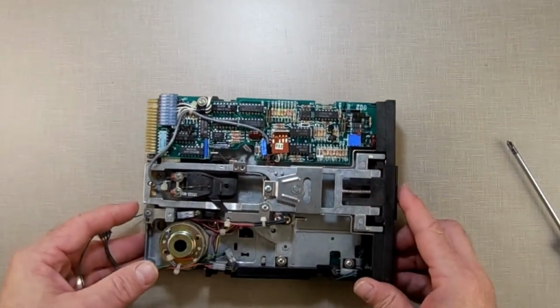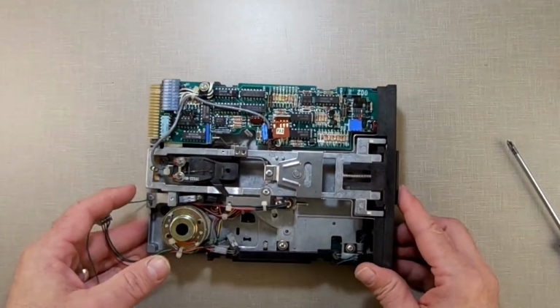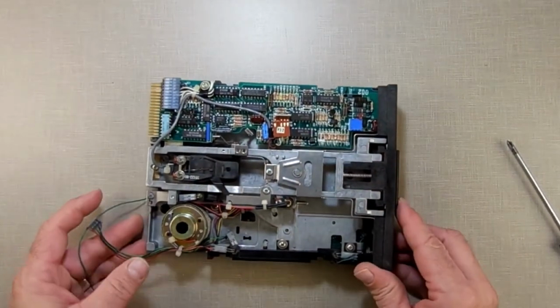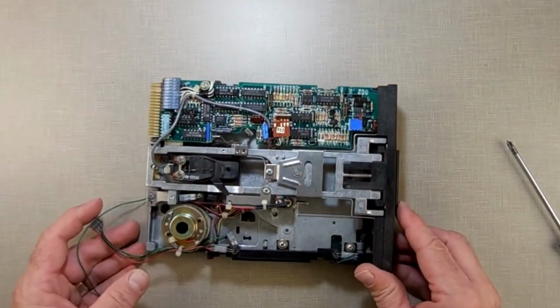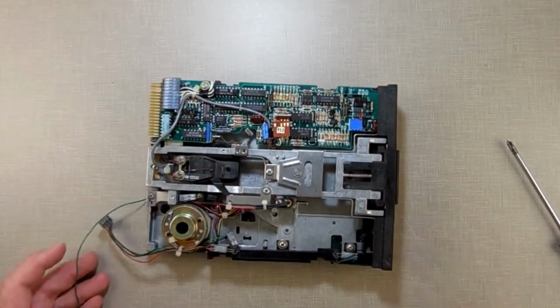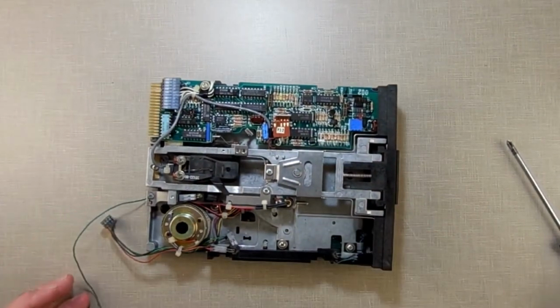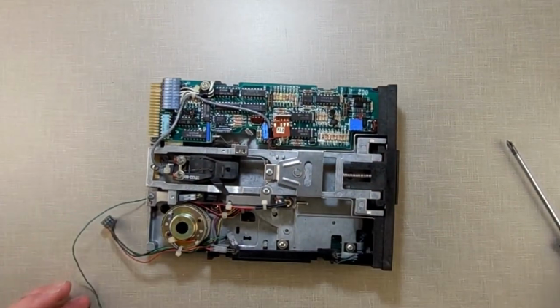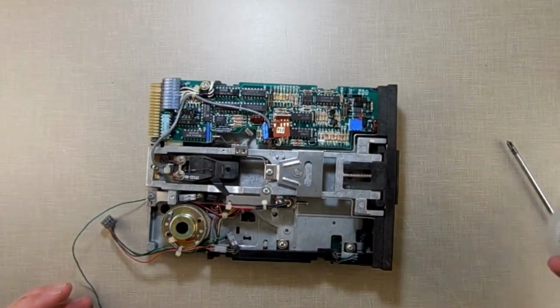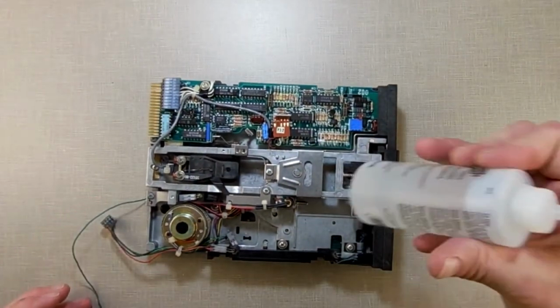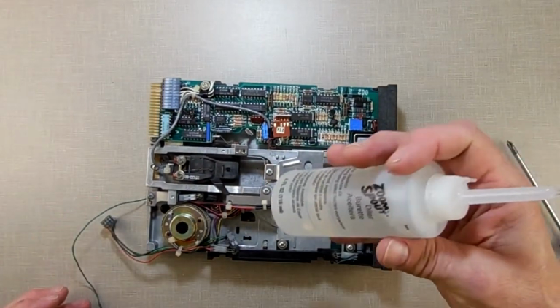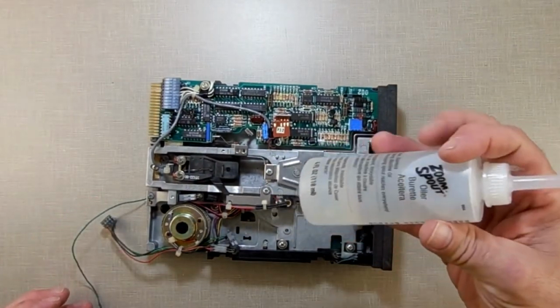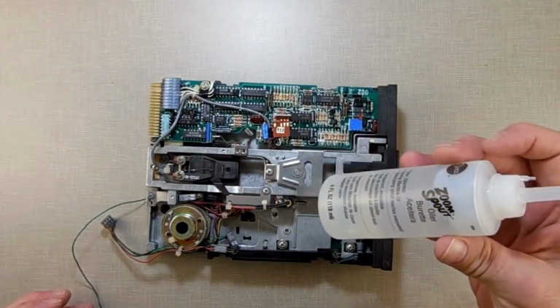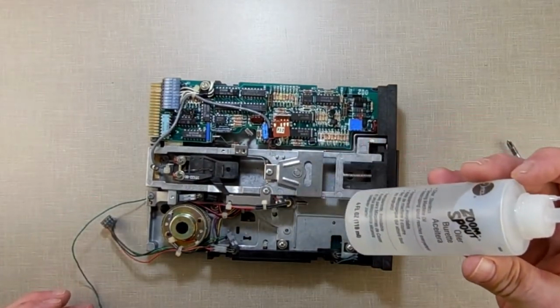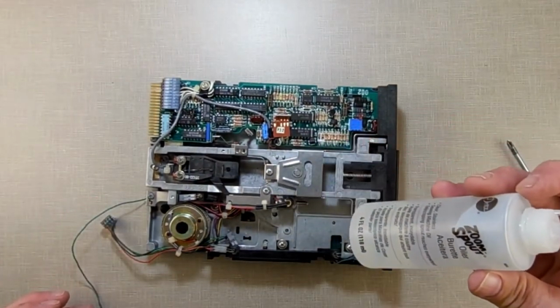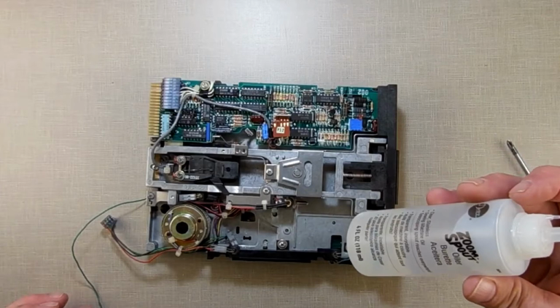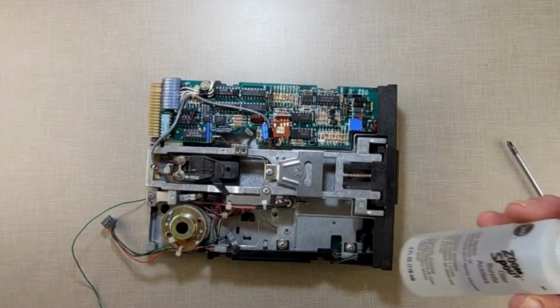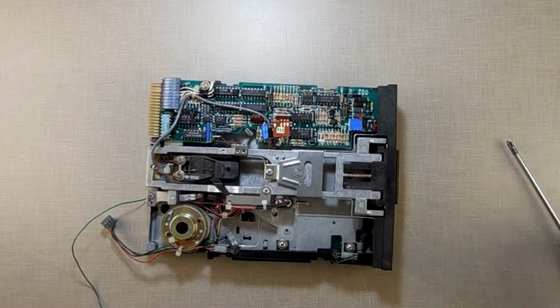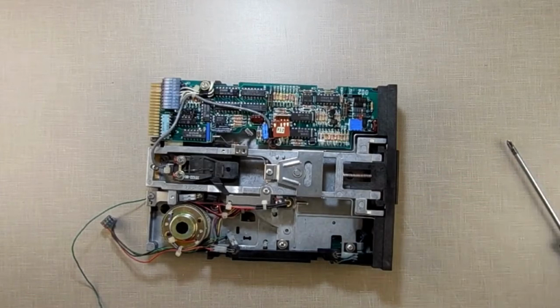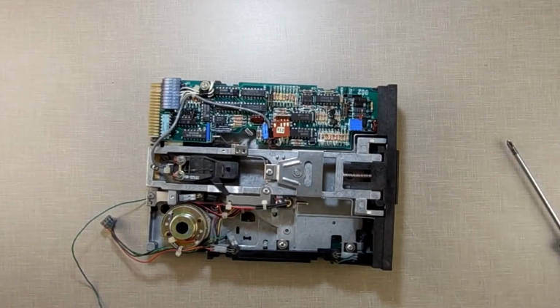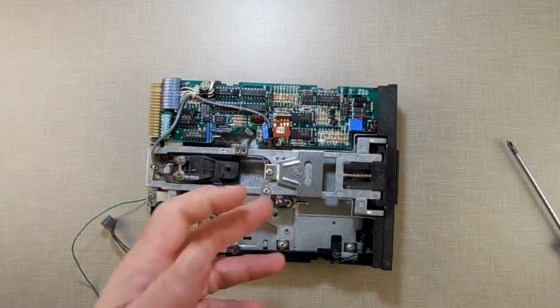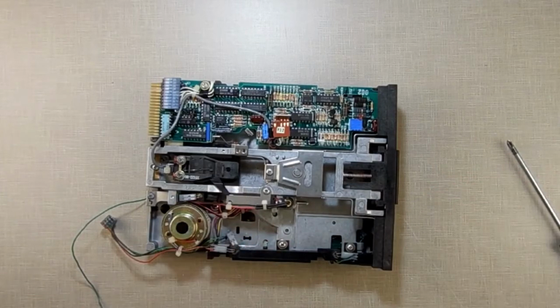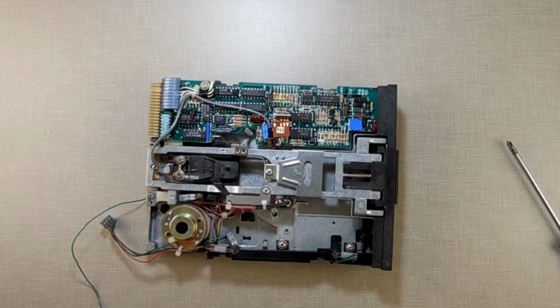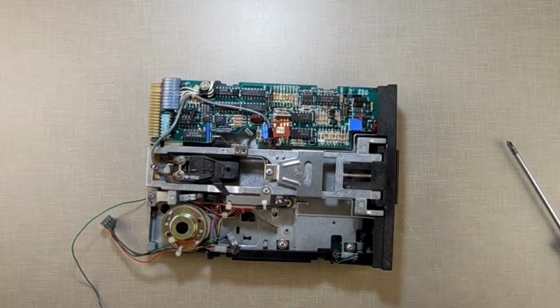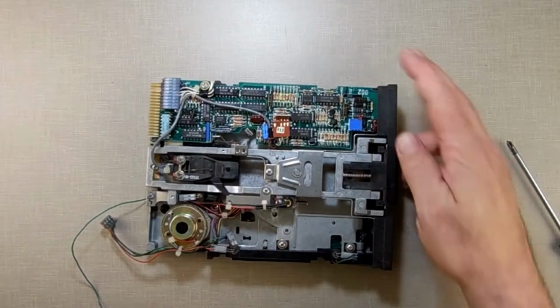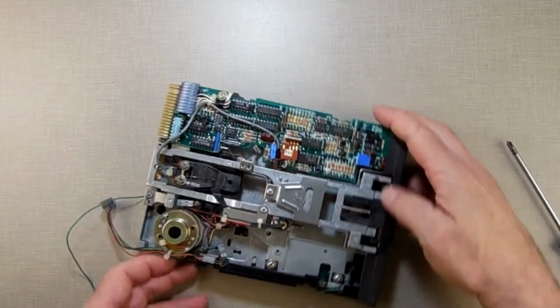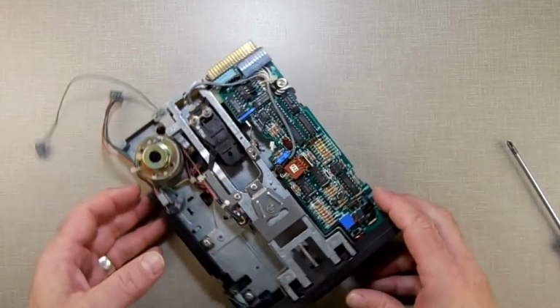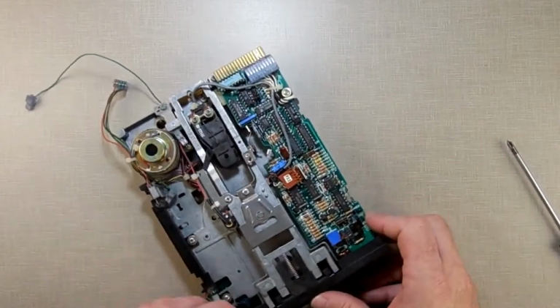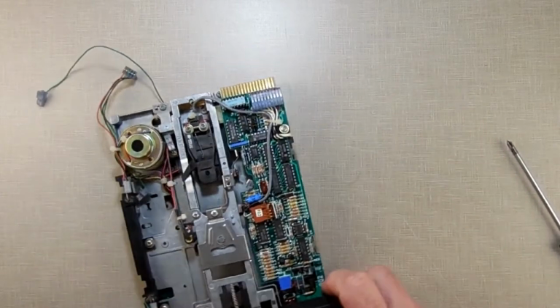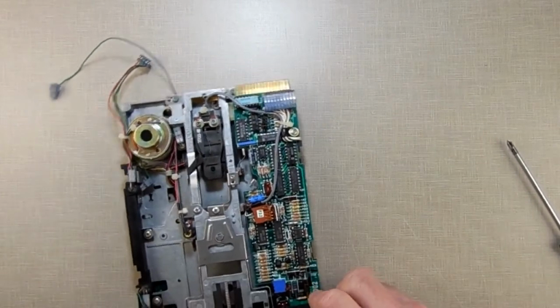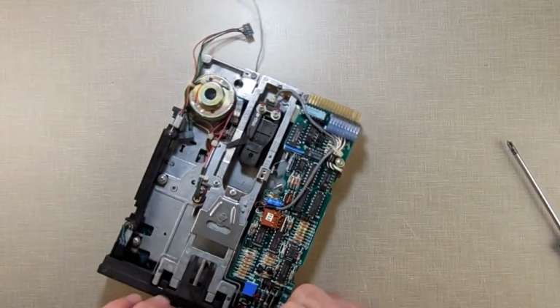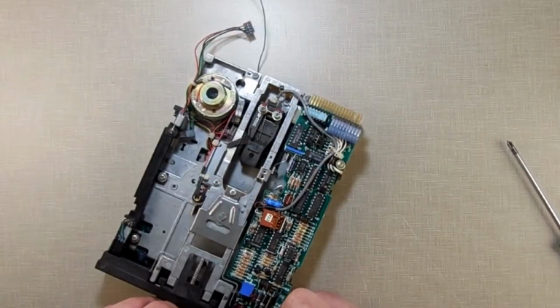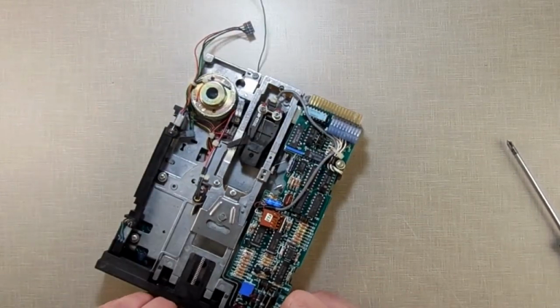So there you go. Real simple — just use sewing machine oil to lubricate it. And you can use sewing machine oil for other things on here too, because there are other things that need lubrication.